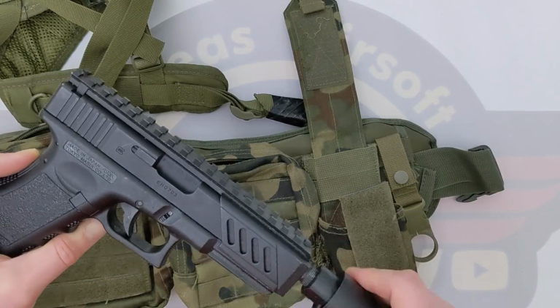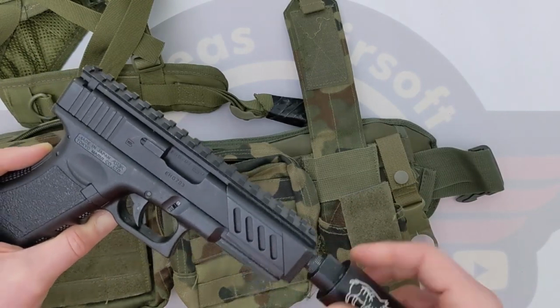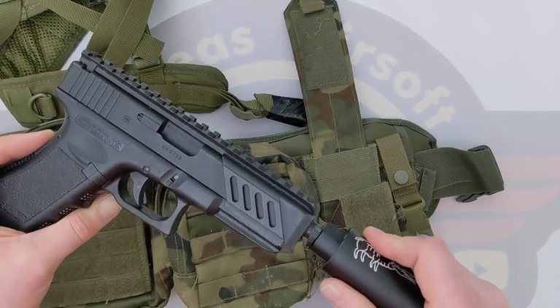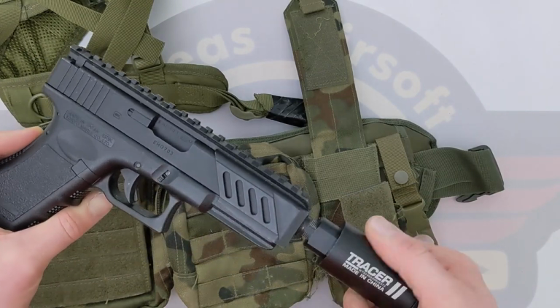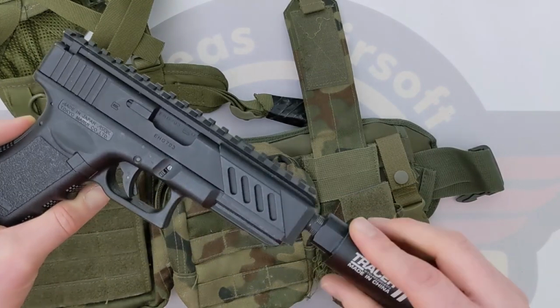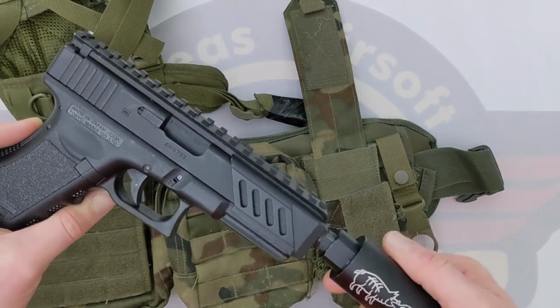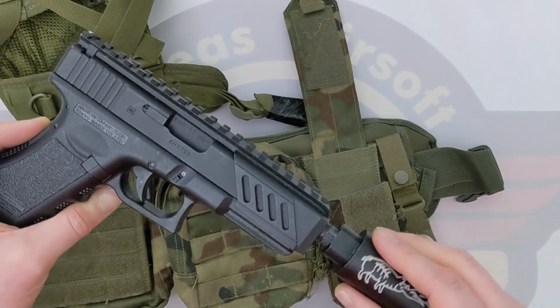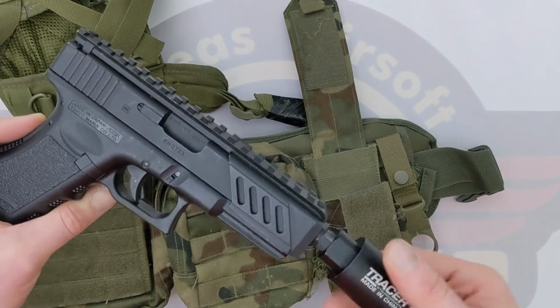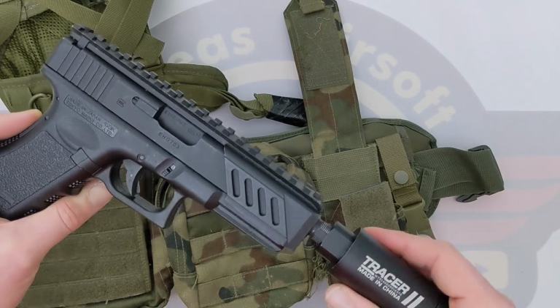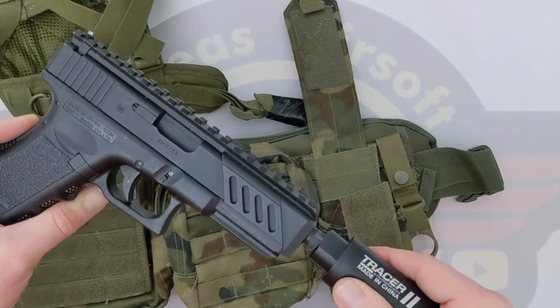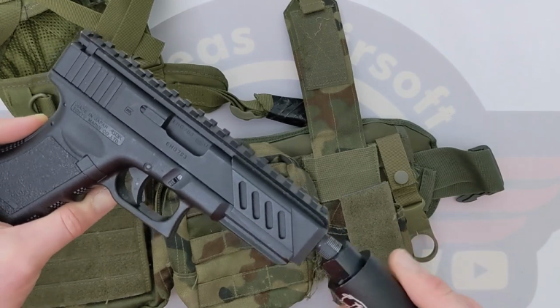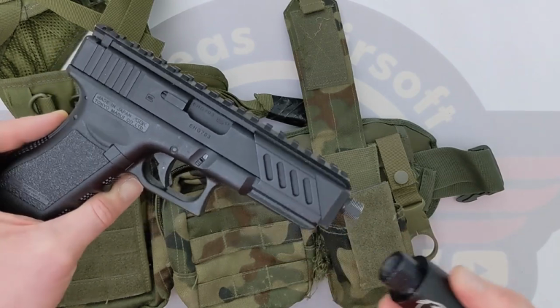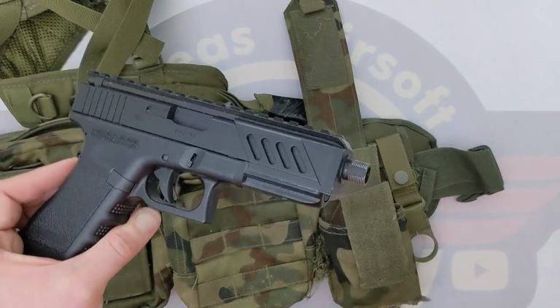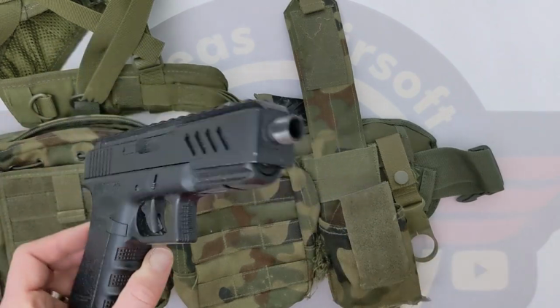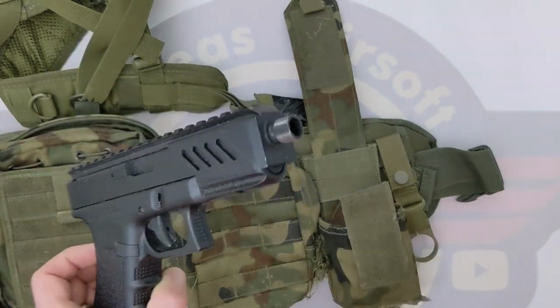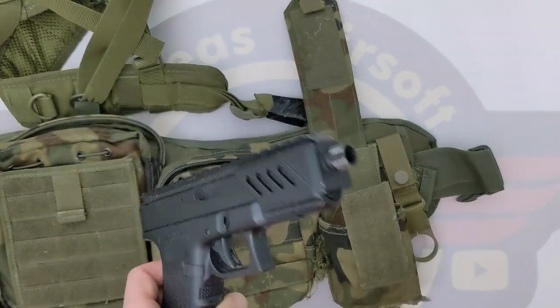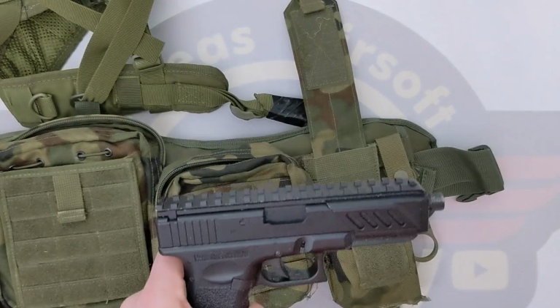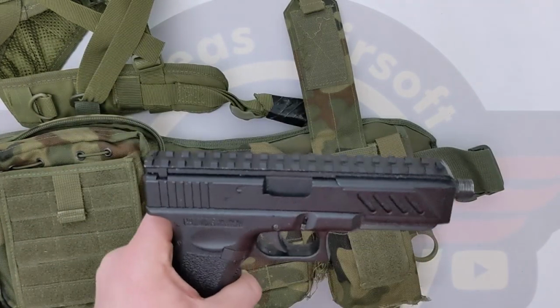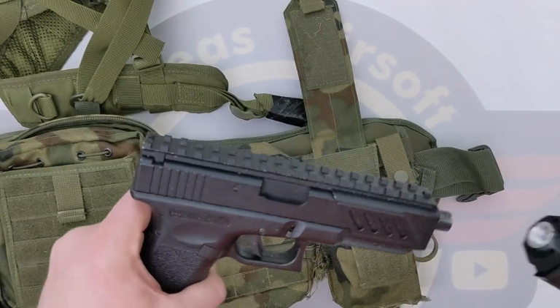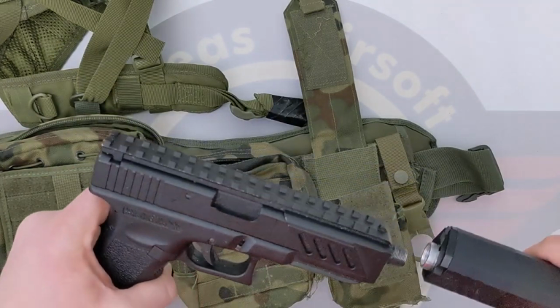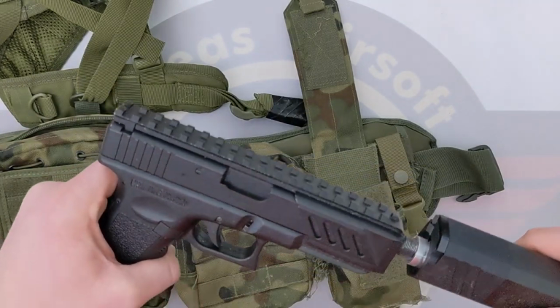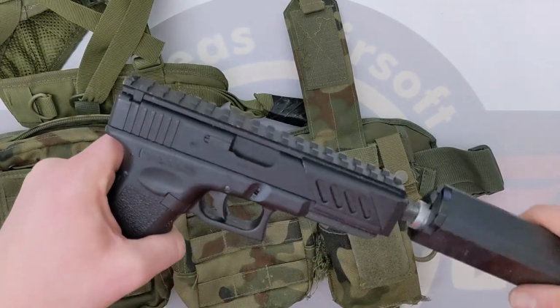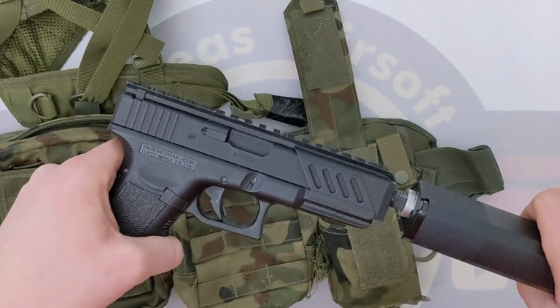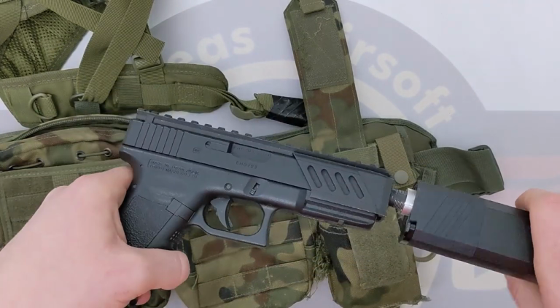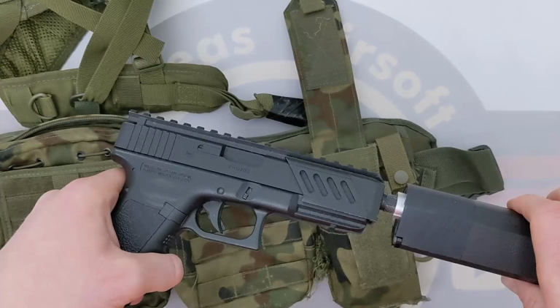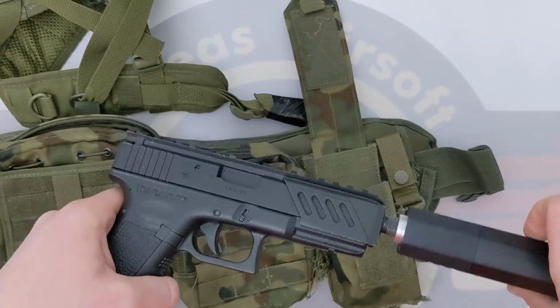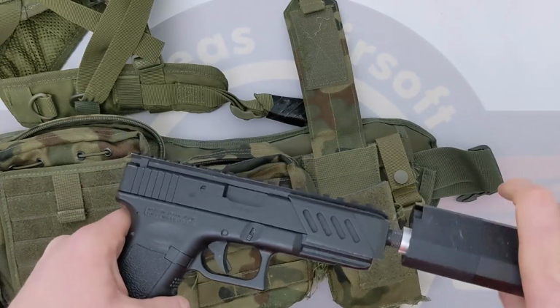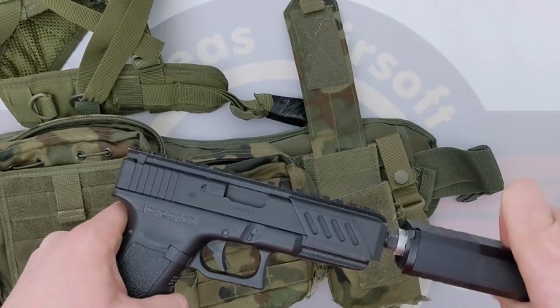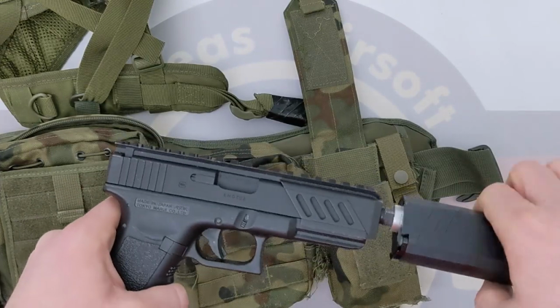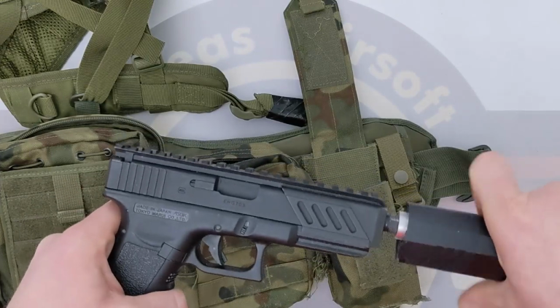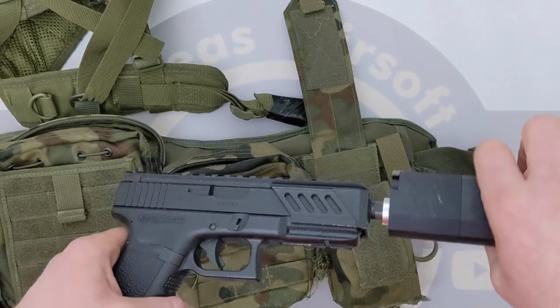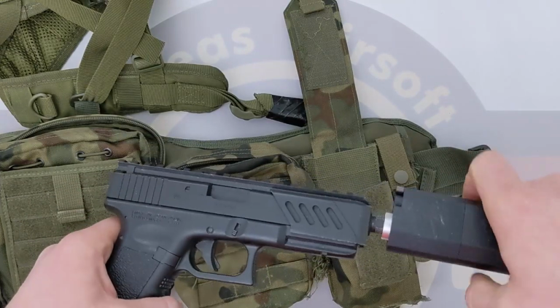It's rare I actually take this into a game as a sidearm. If I'm running this, I usually run it as a primary with nothing else. And last but not least, I'm sure everybody wants to see the great big suppressor on the front.